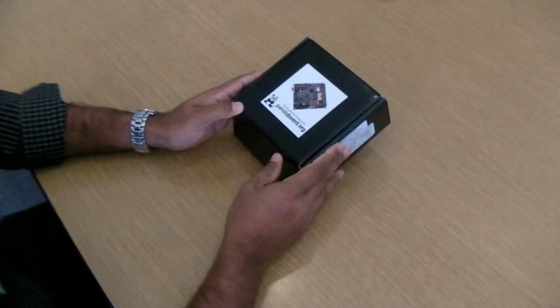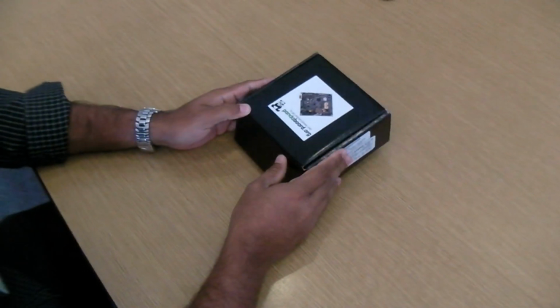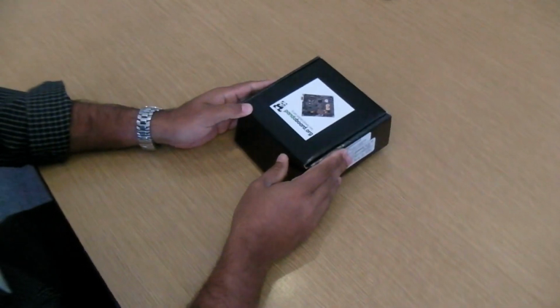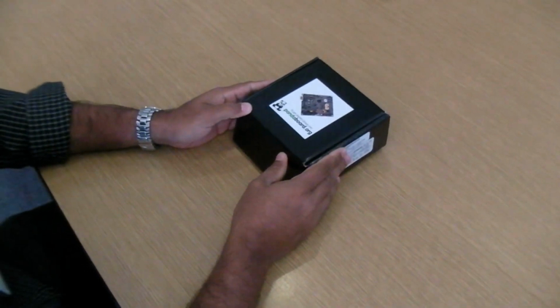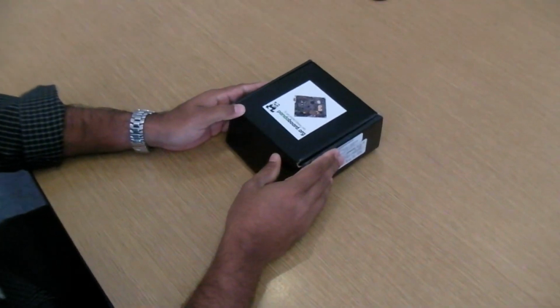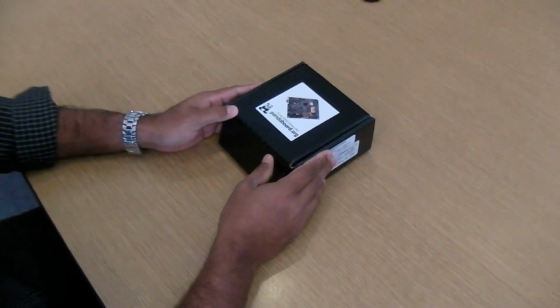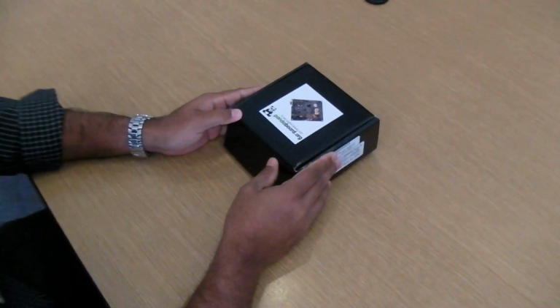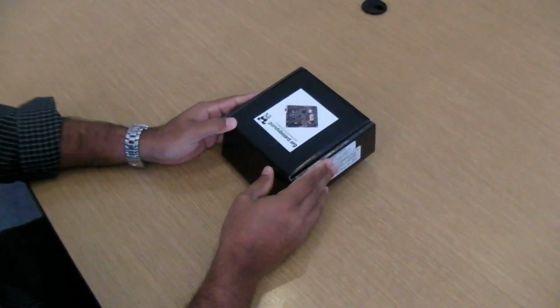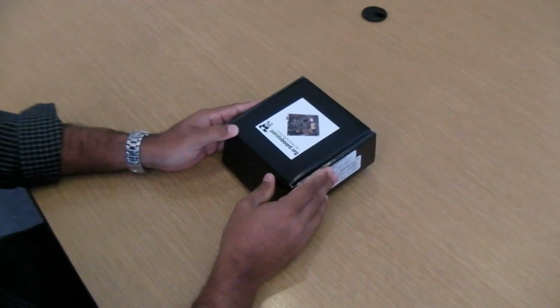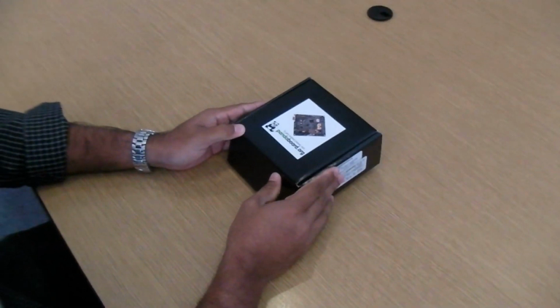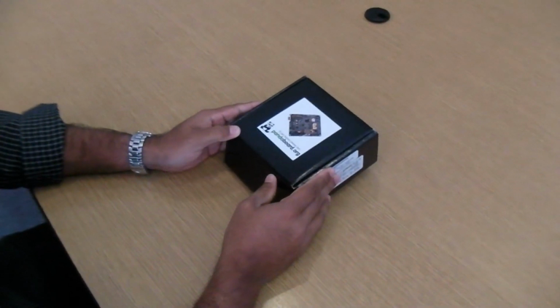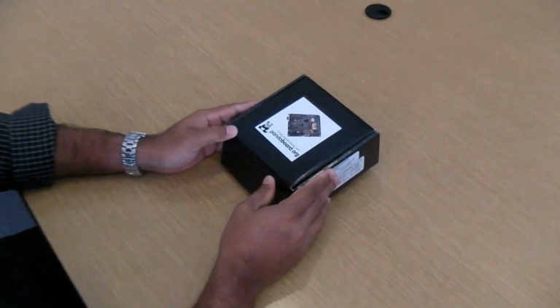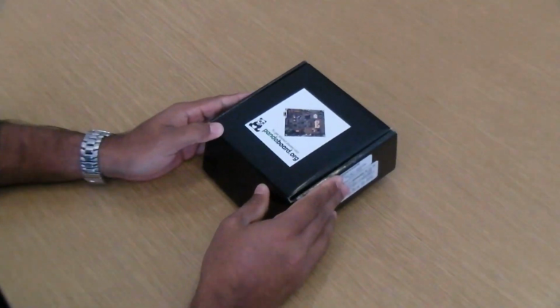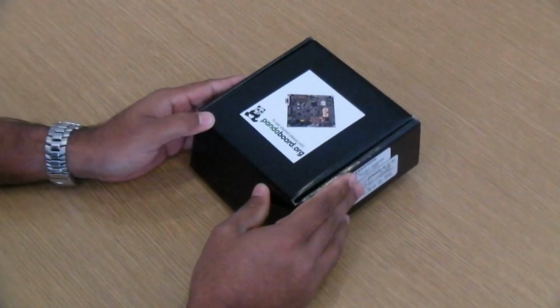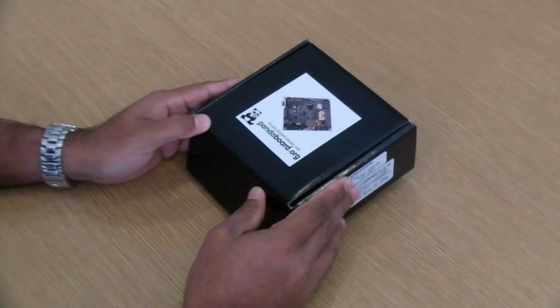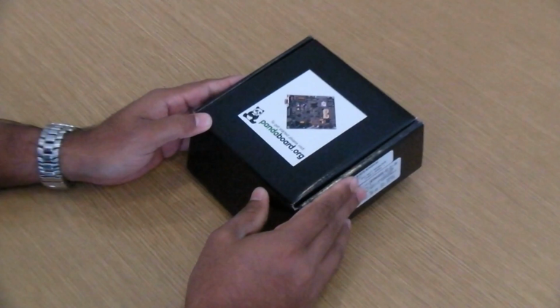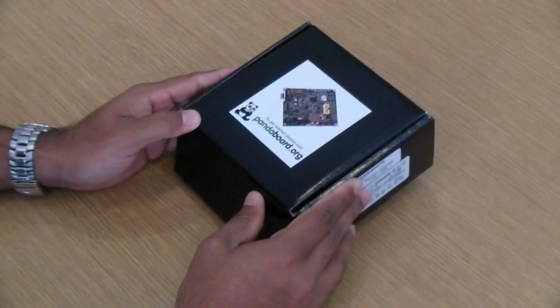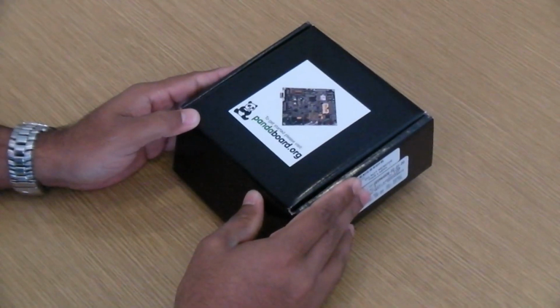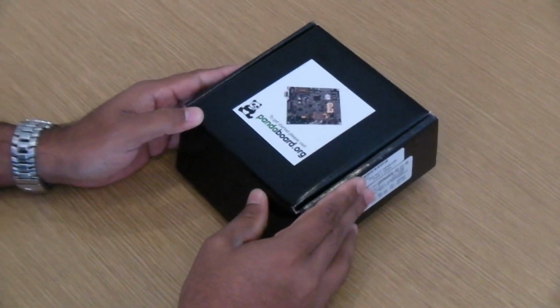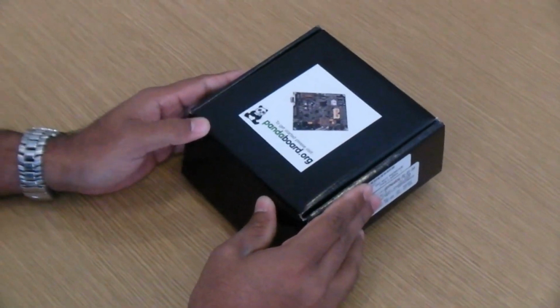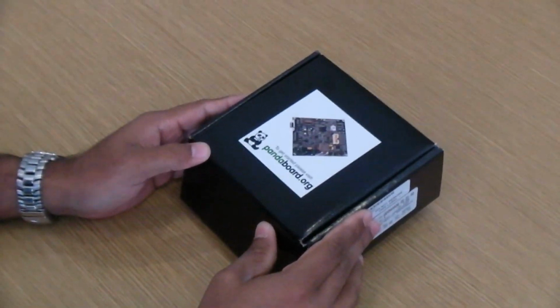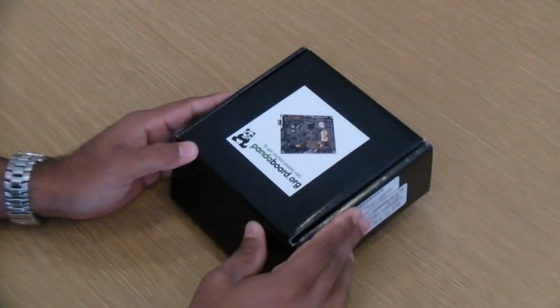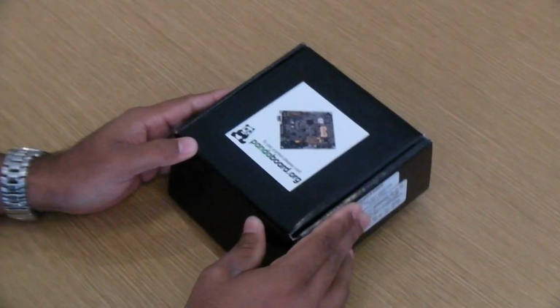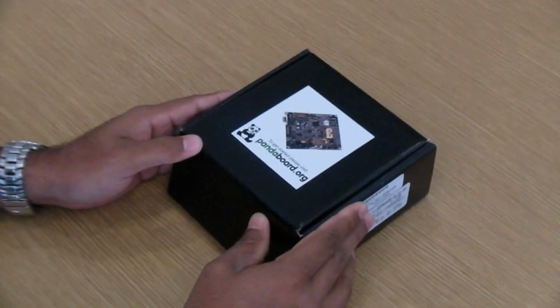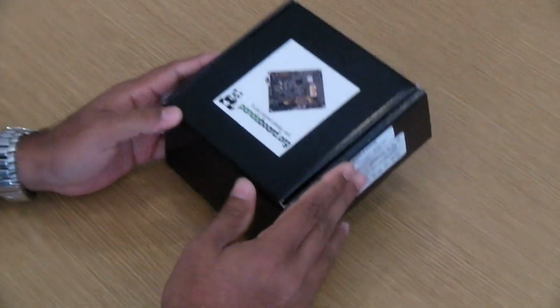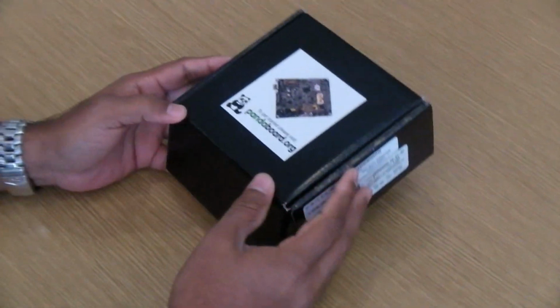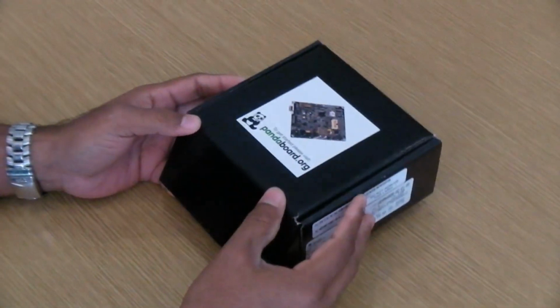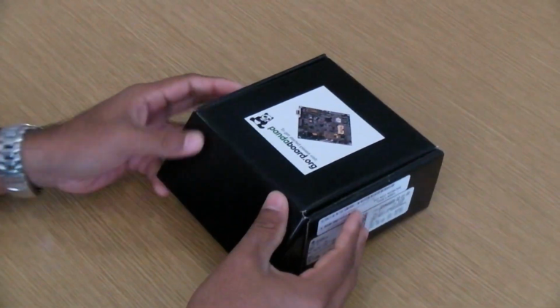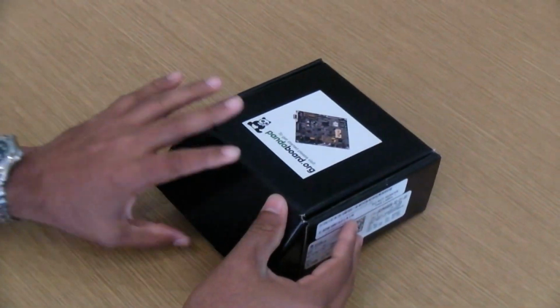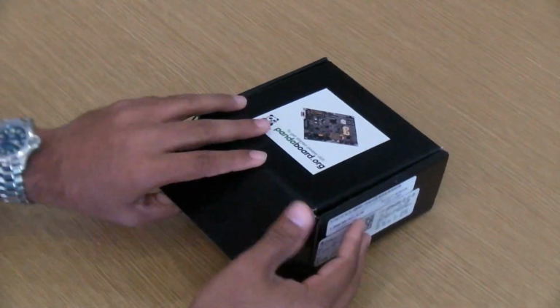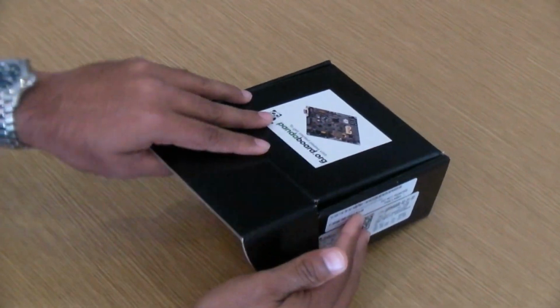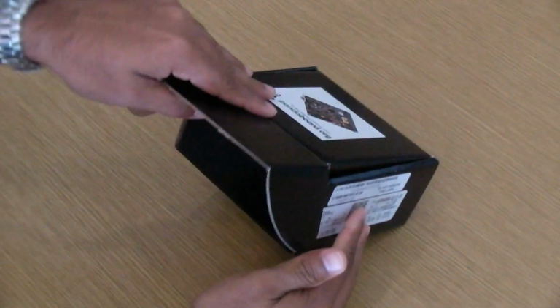This is the PandaBoard ES platform based on the OMAP 4460 processor from Texas Instruments. Let's open the box and see what's inside.